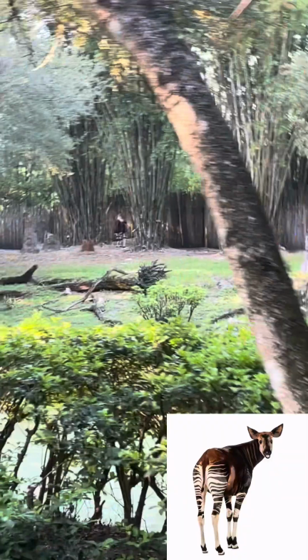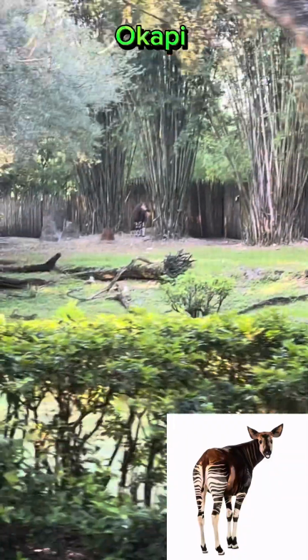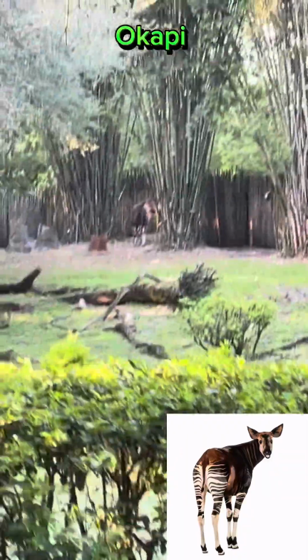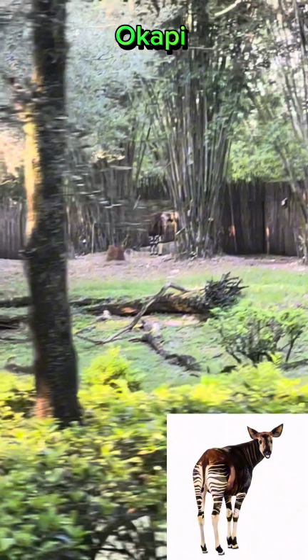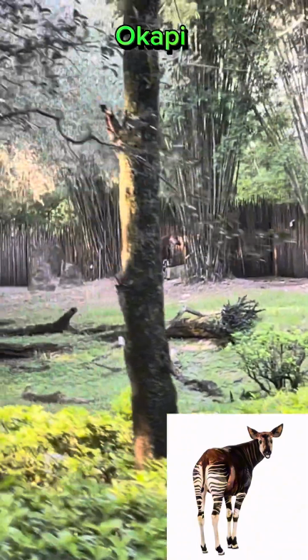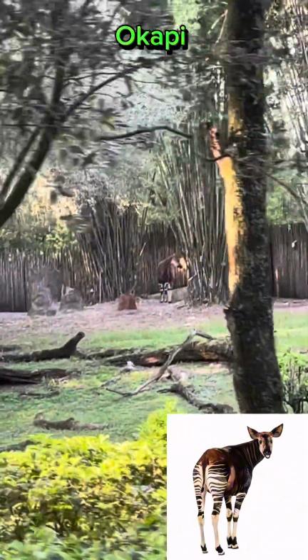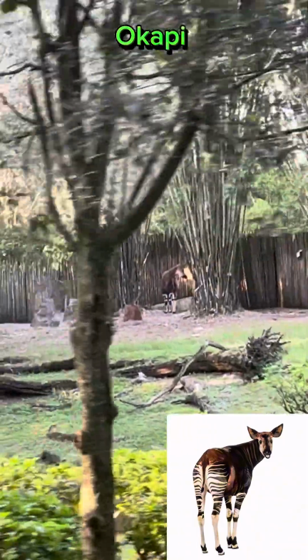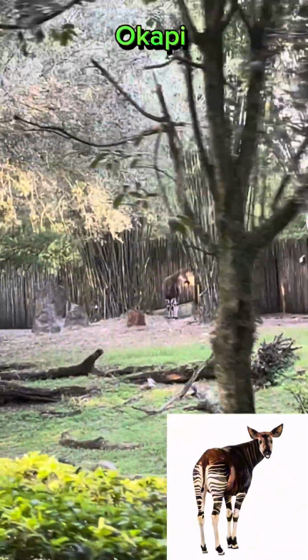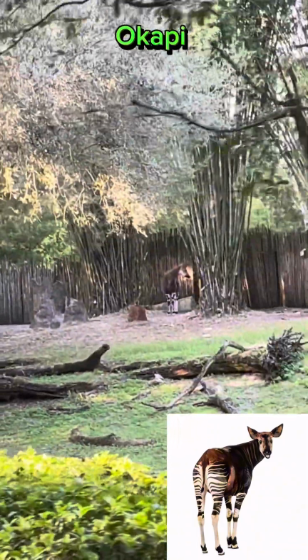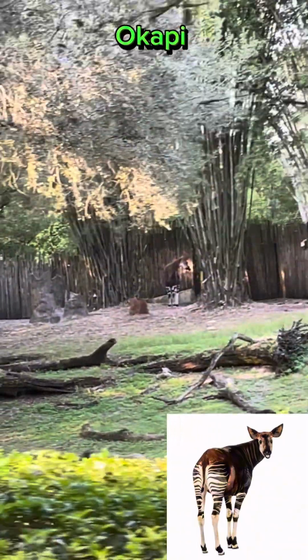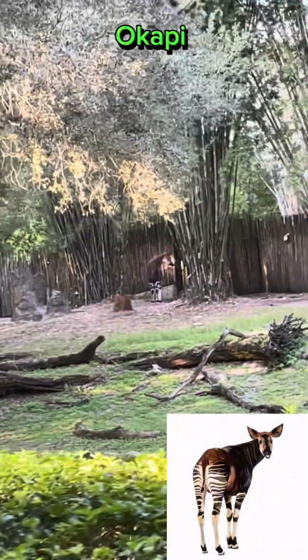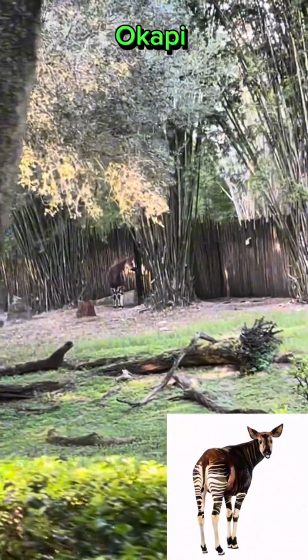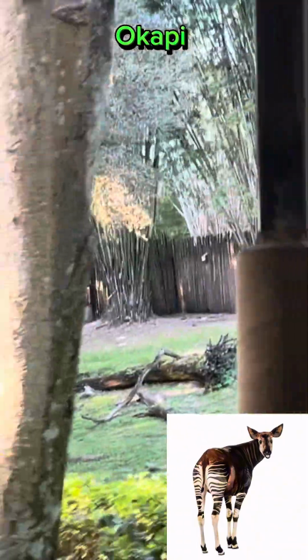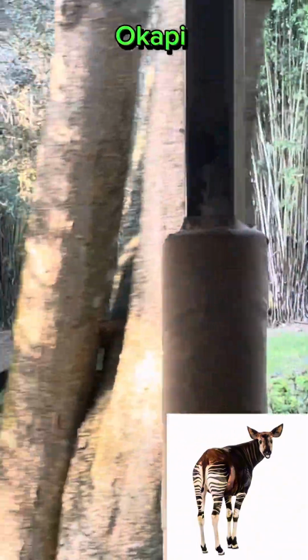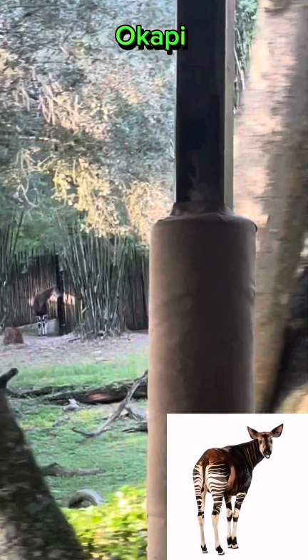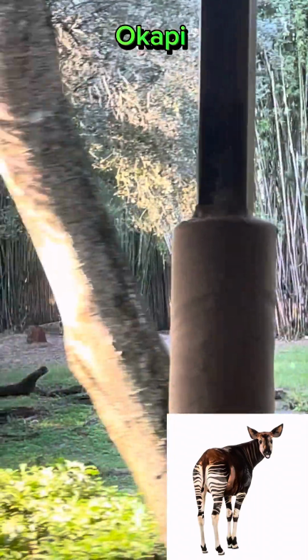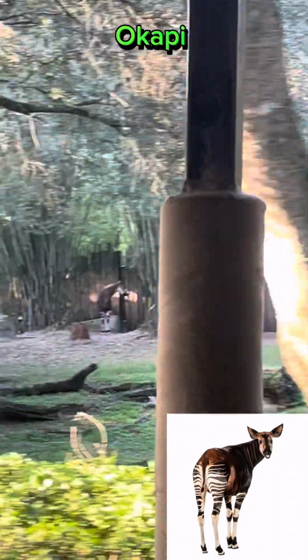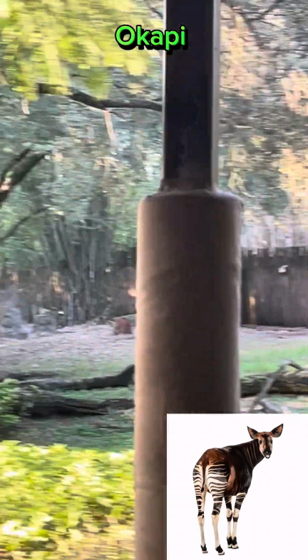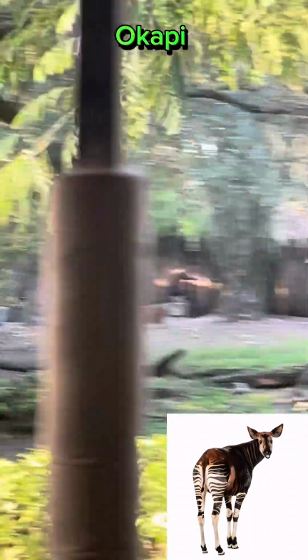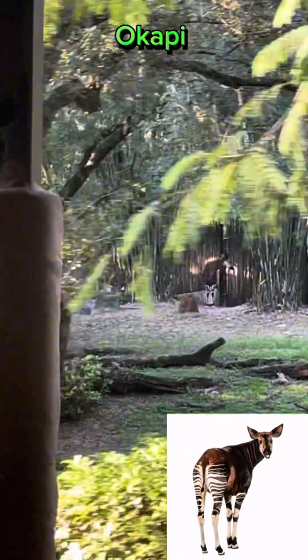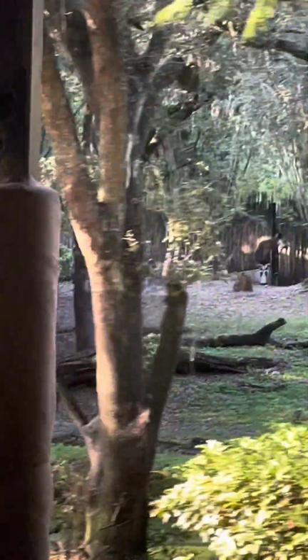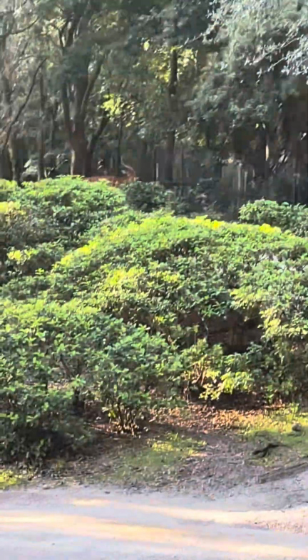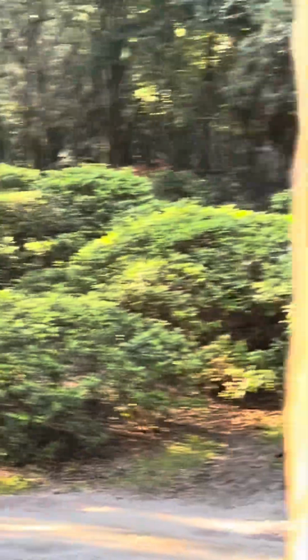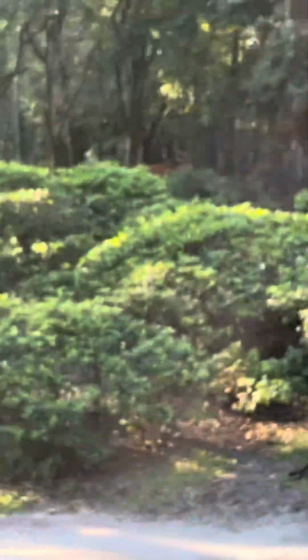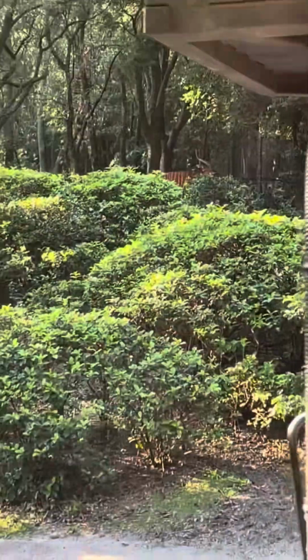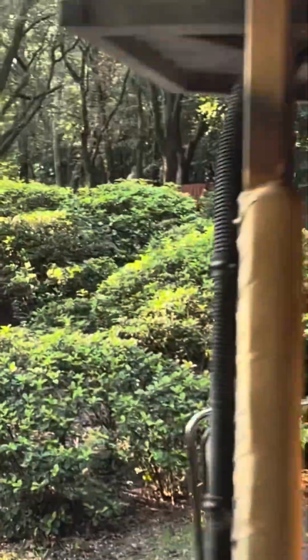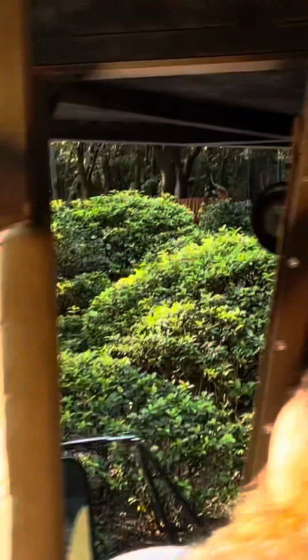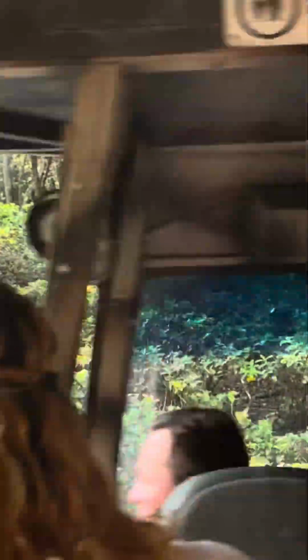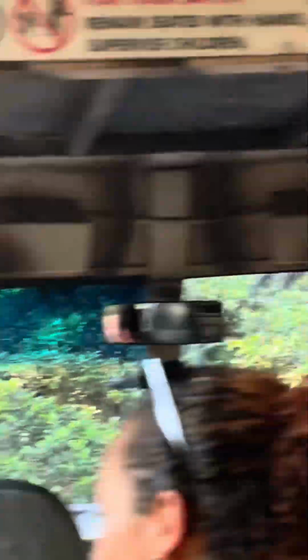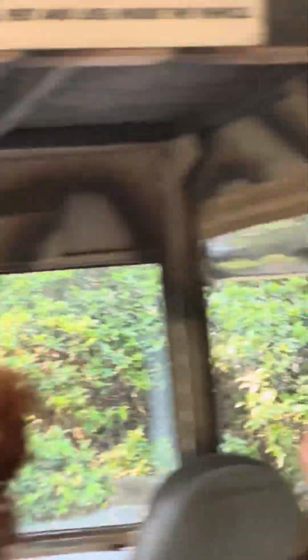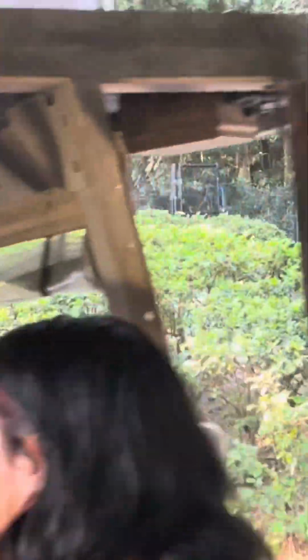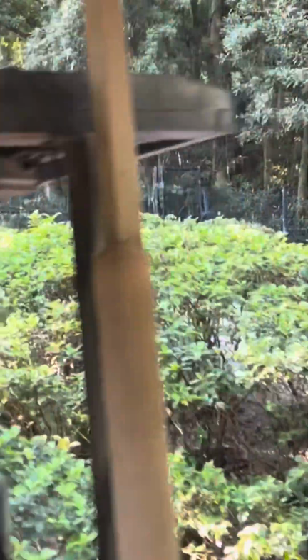It's way back there. It kind of looks like an antelope with zebra pants, but it's neither. It's one of only two relatives to a giraffe. It's getting ready — we're going to keep an eye out over here and see if we can spot one of the black rhinos.